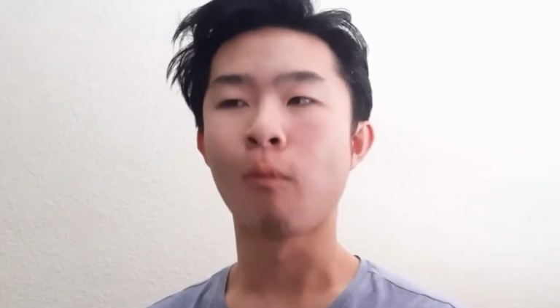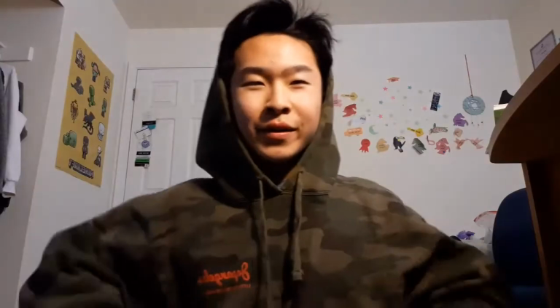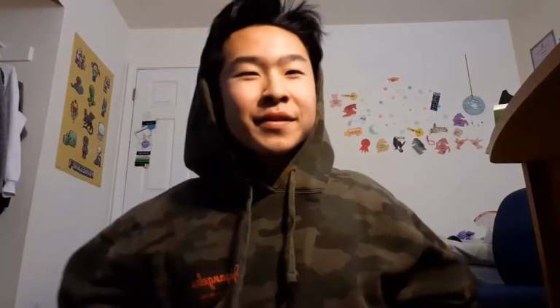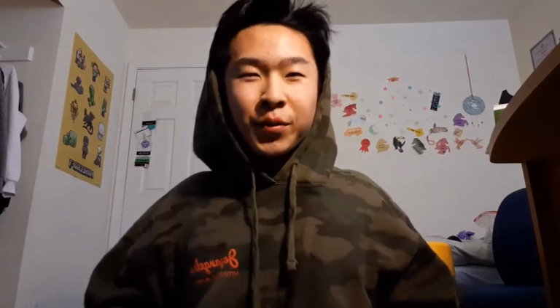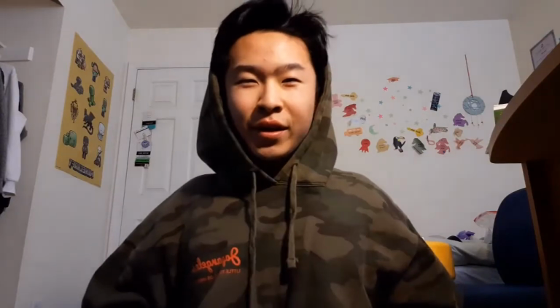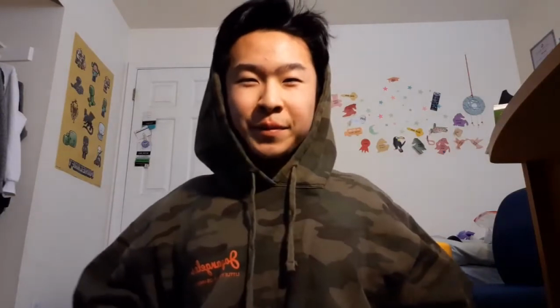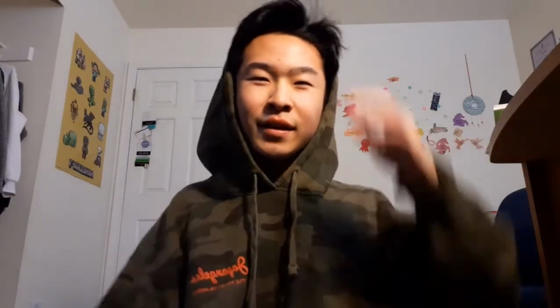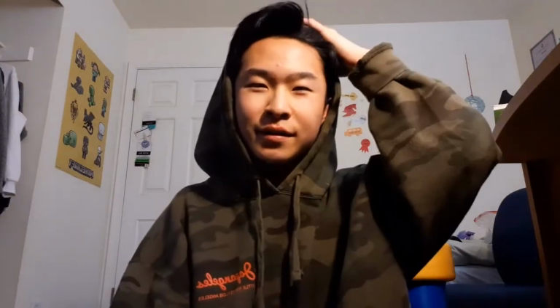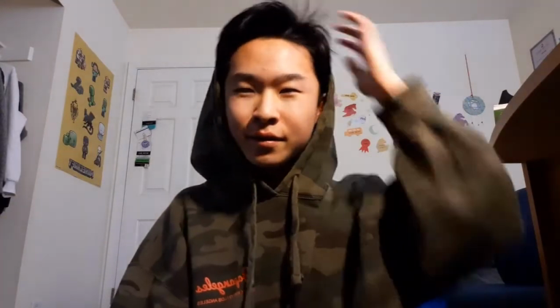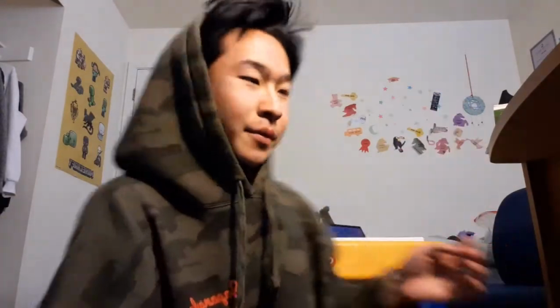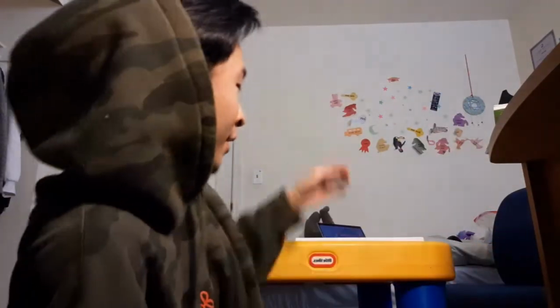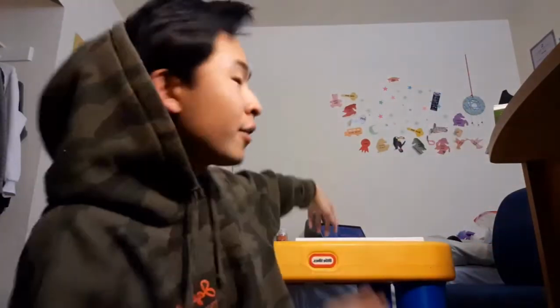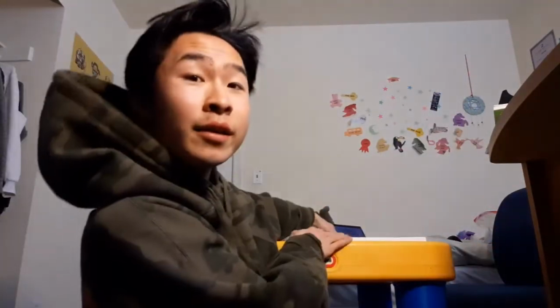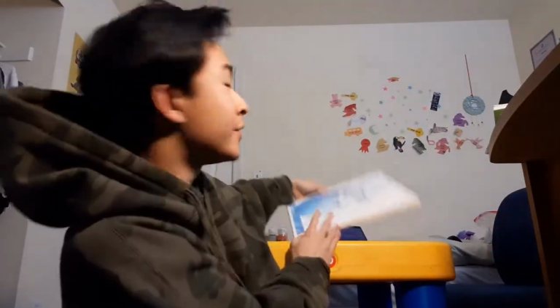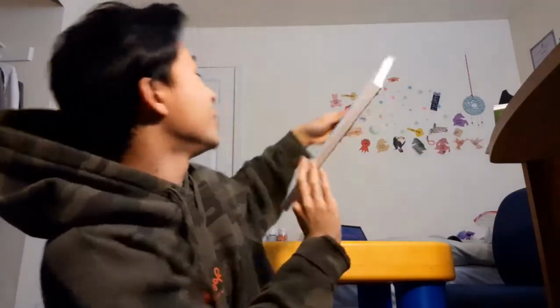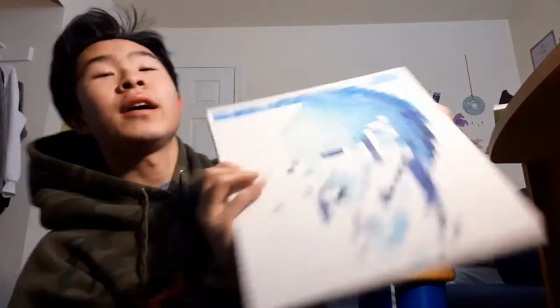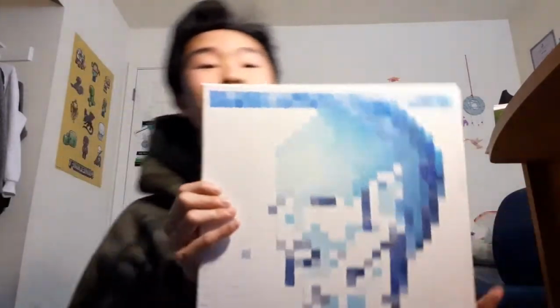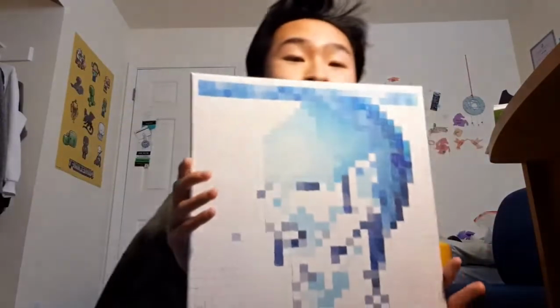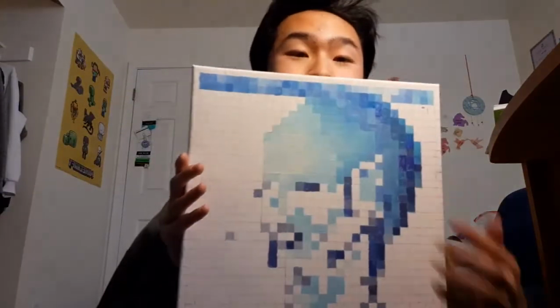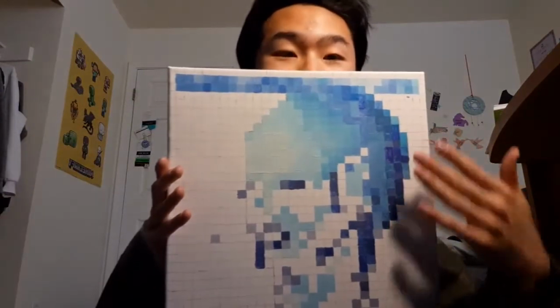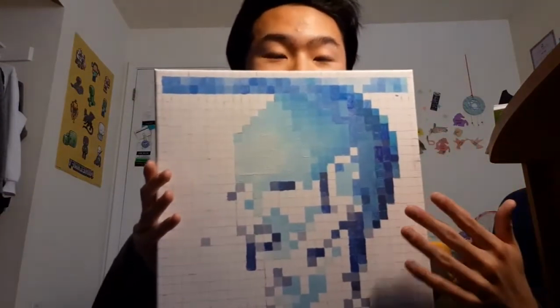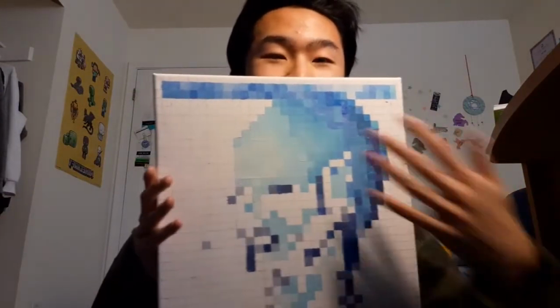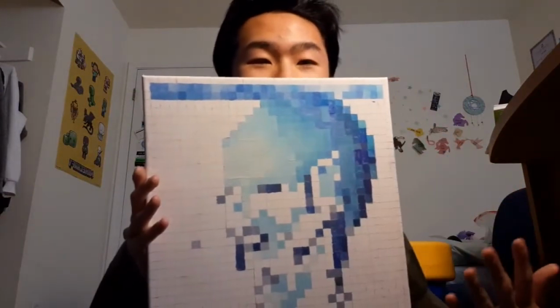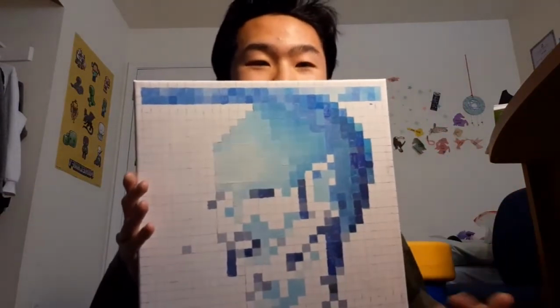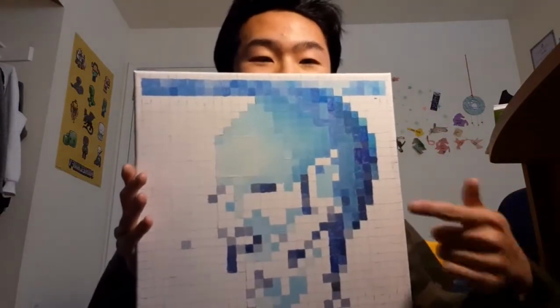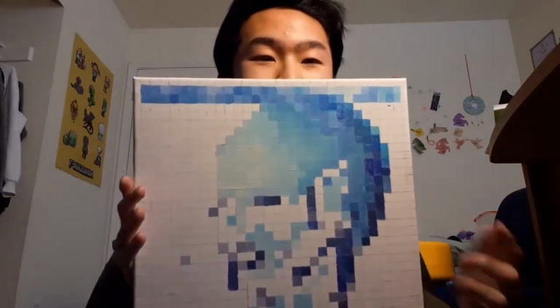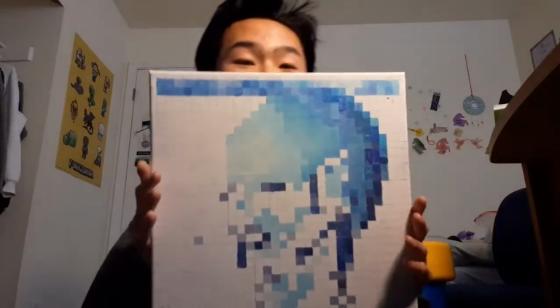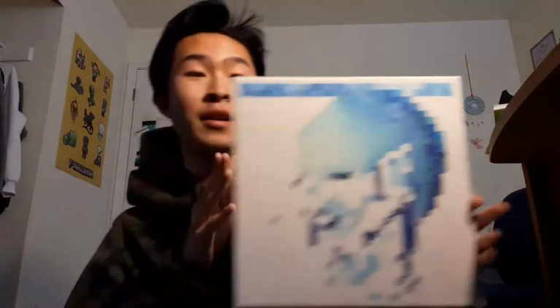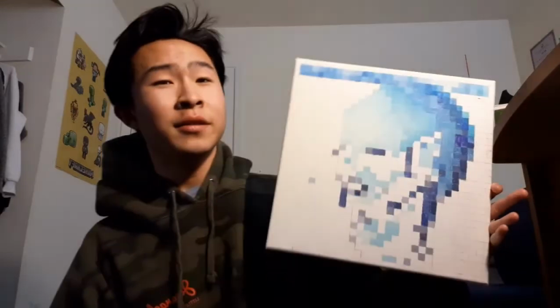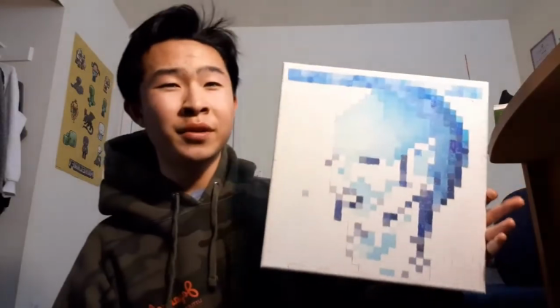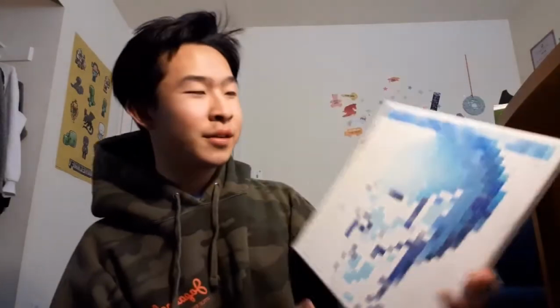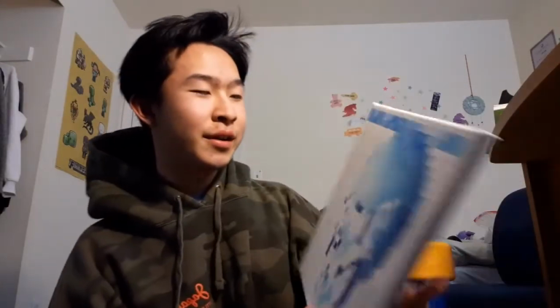It's day three of this painting and we have got quite a lot done. We have pretty much the forehead area and a side of his head. It's looking pretty good, not going to lie.